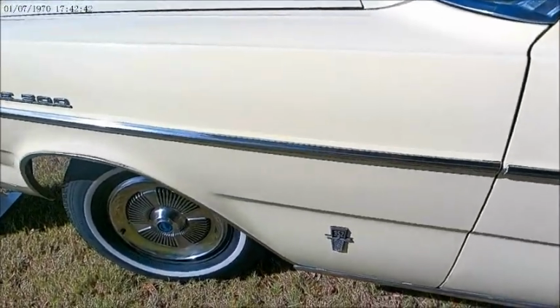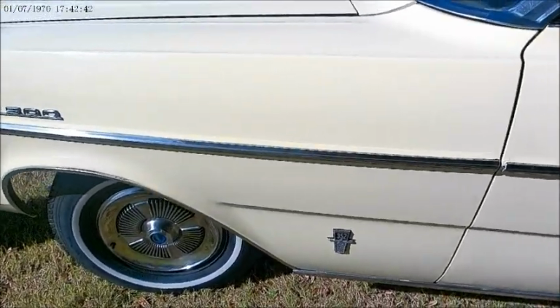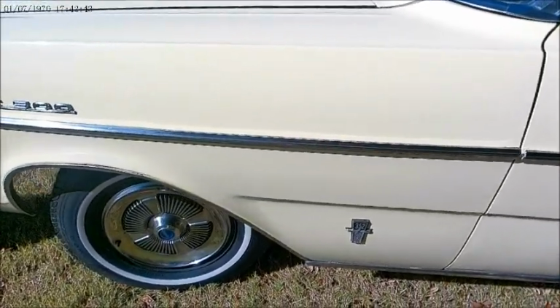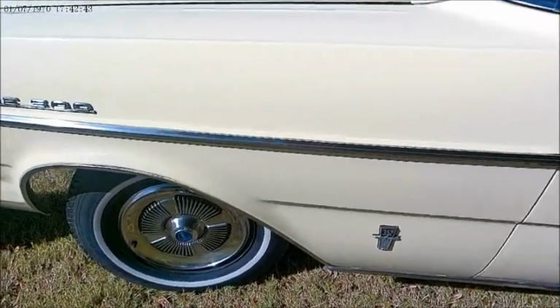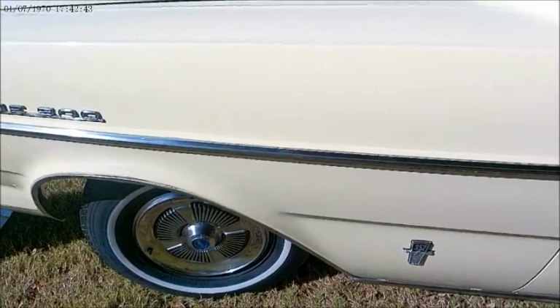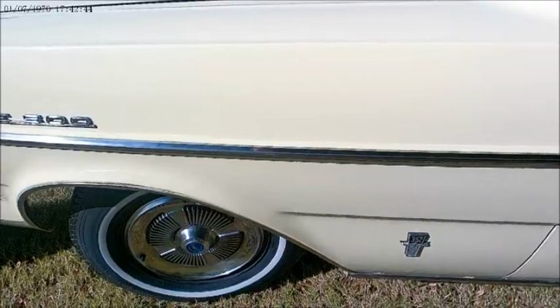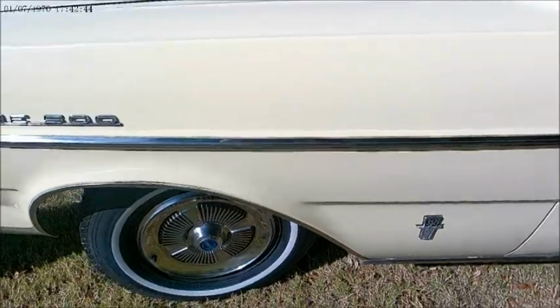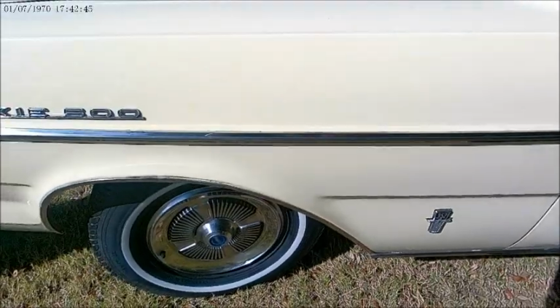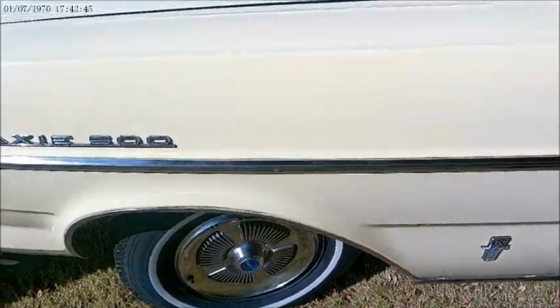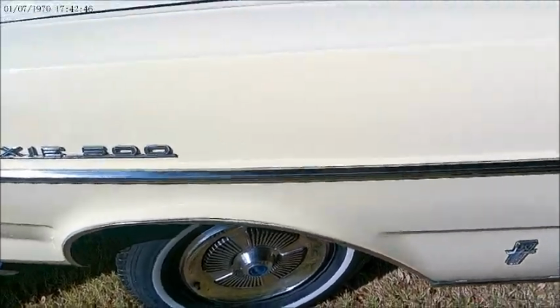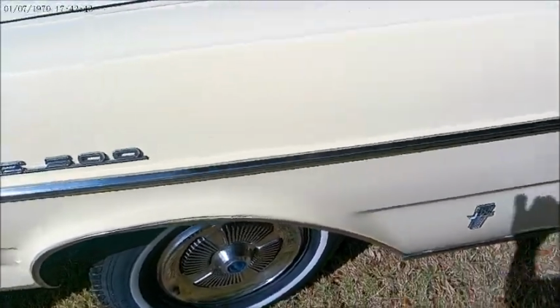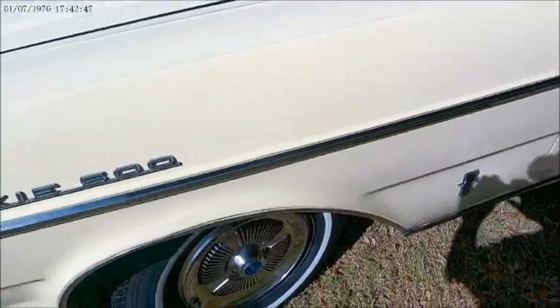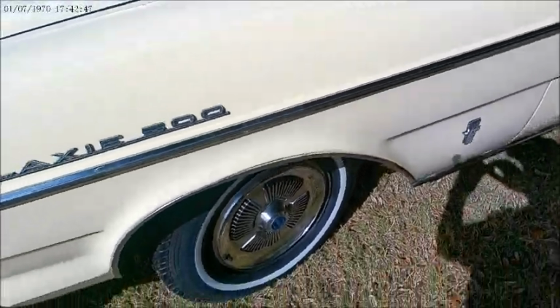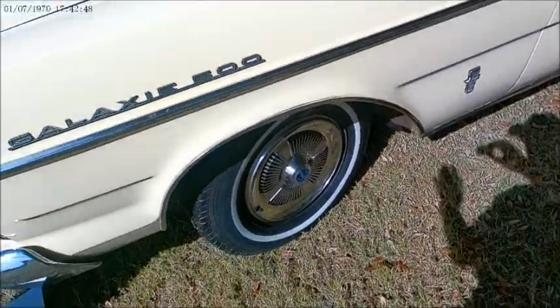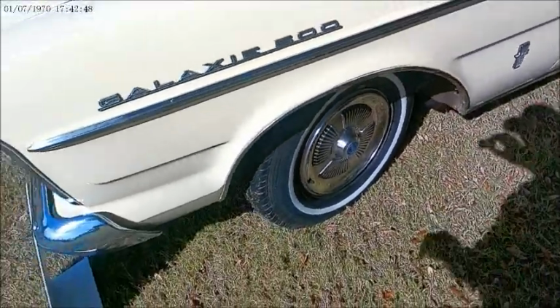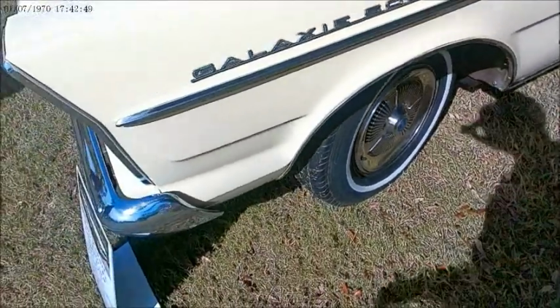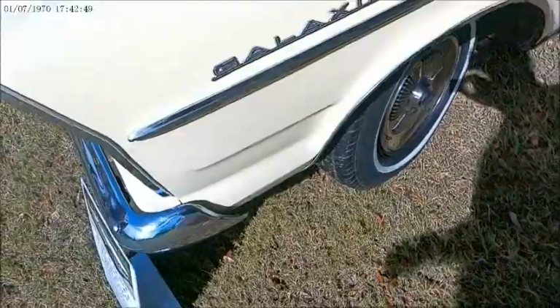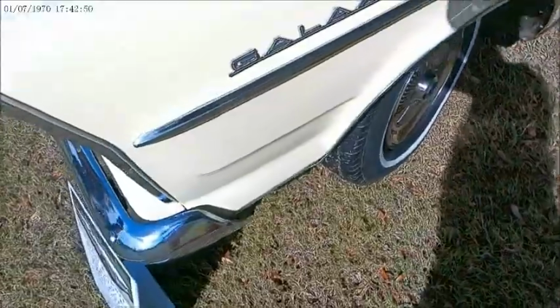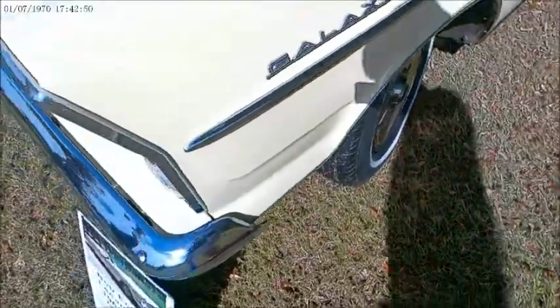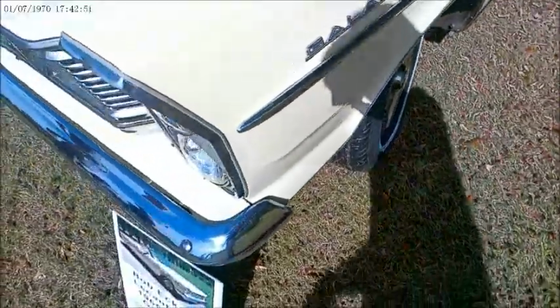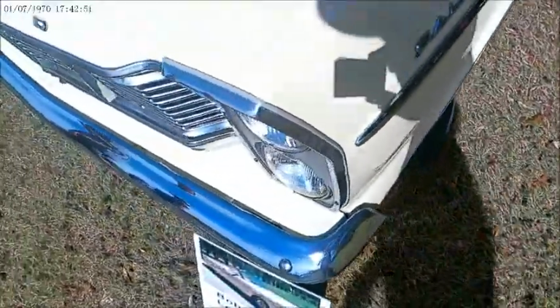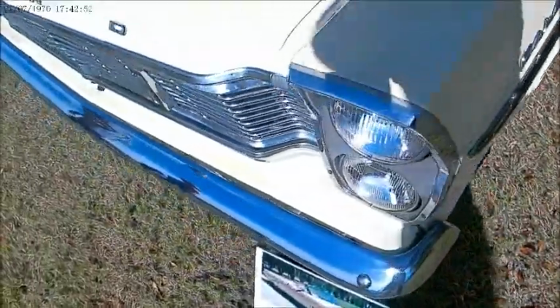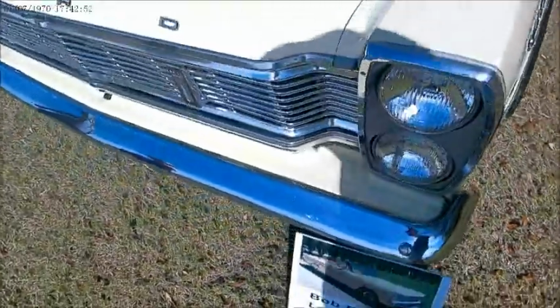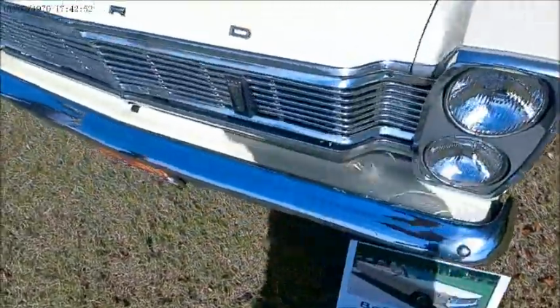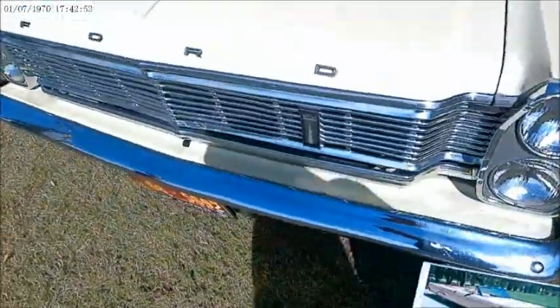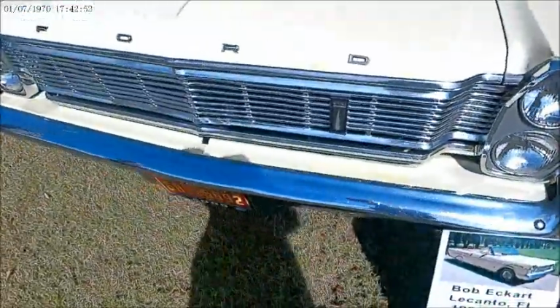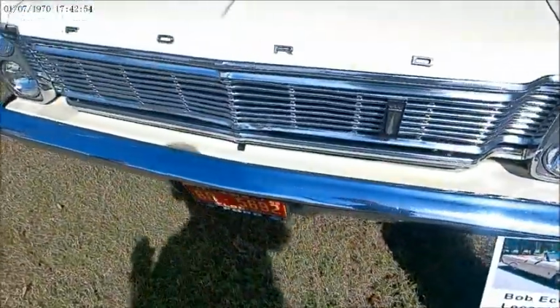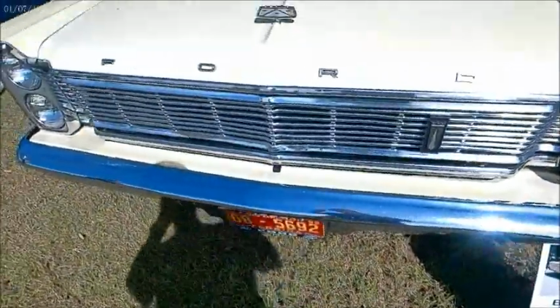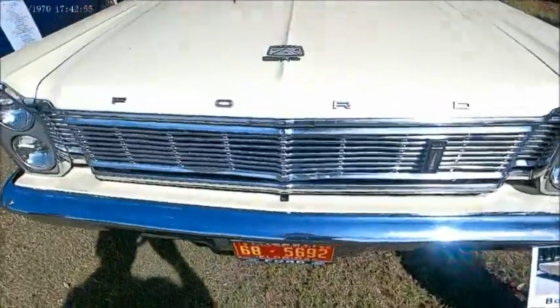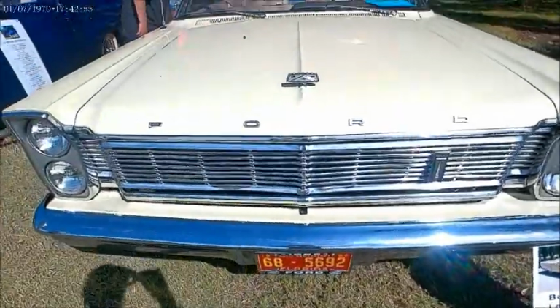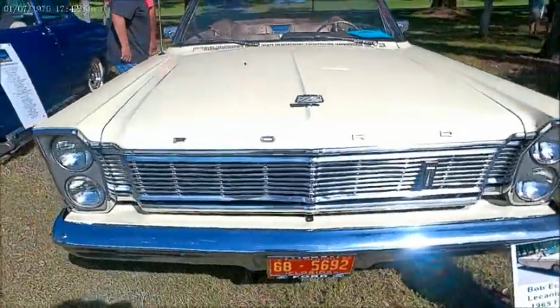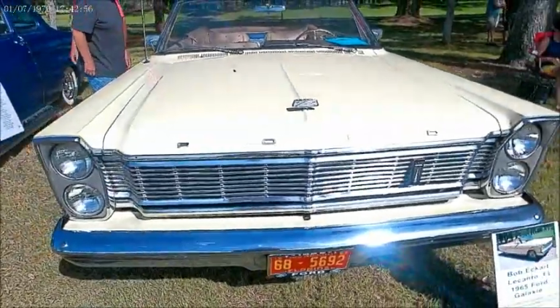Just enough chrome to accent the lines. And there's that bold front end with vertically stacked headlights.